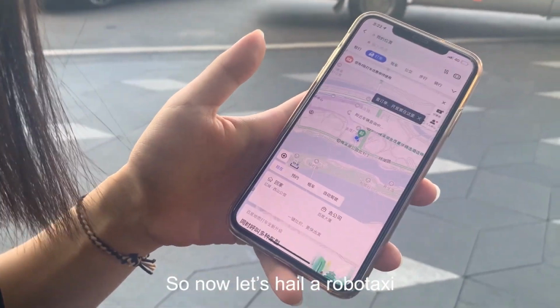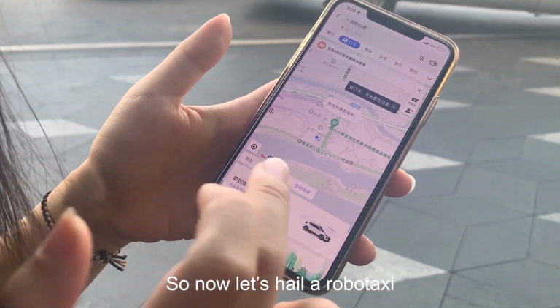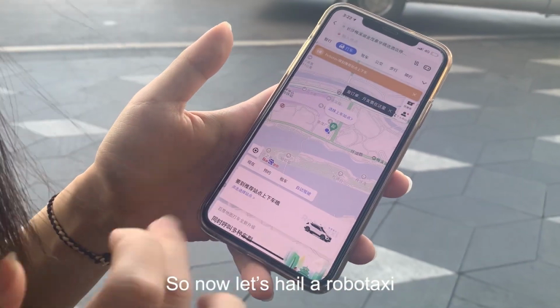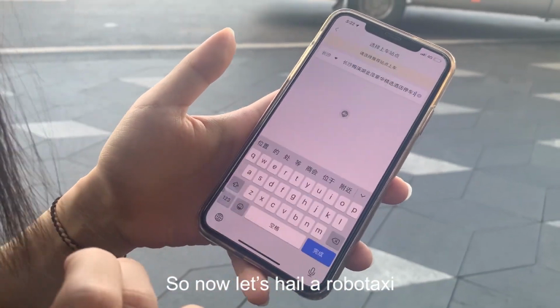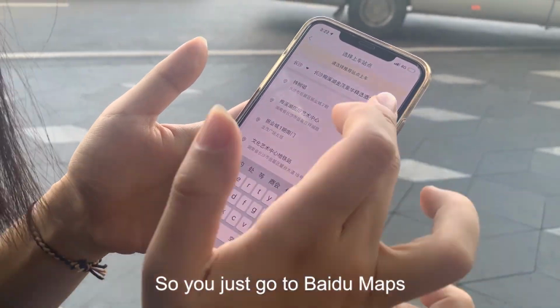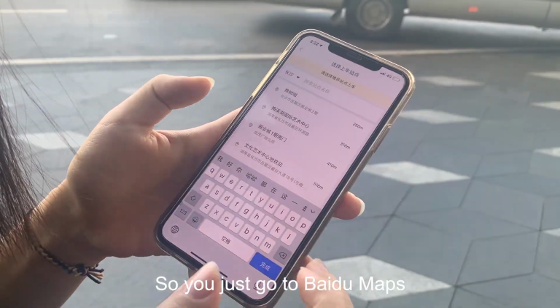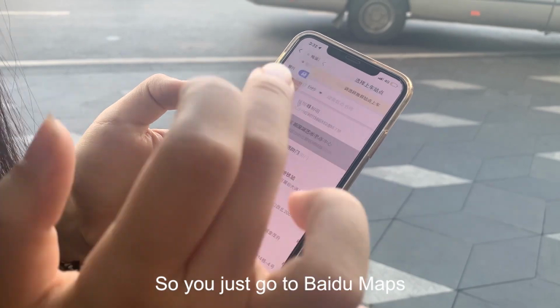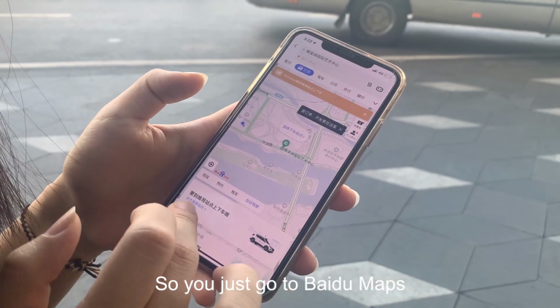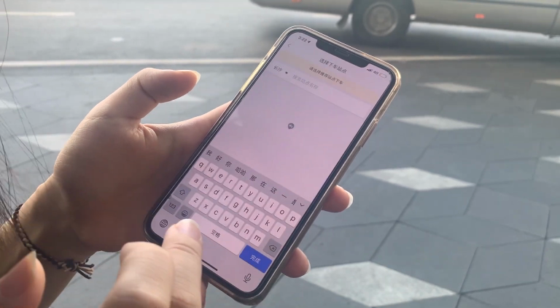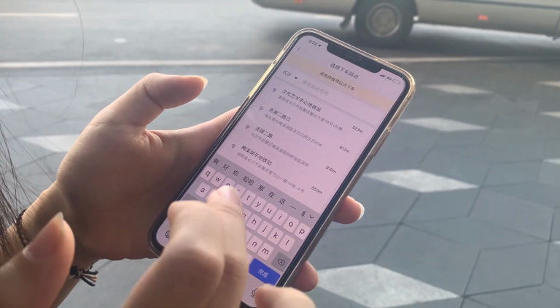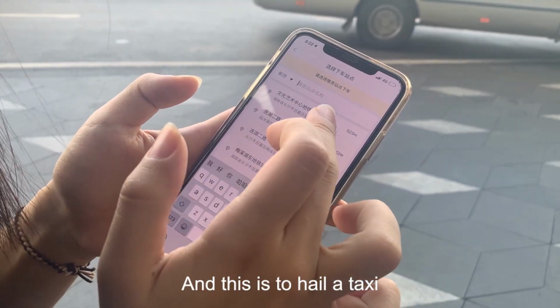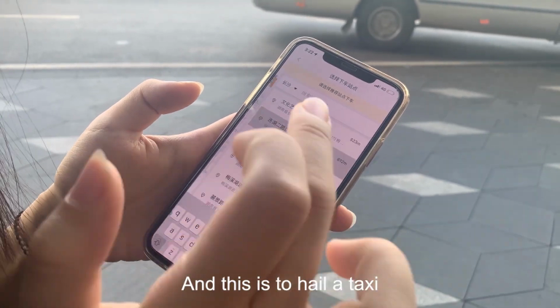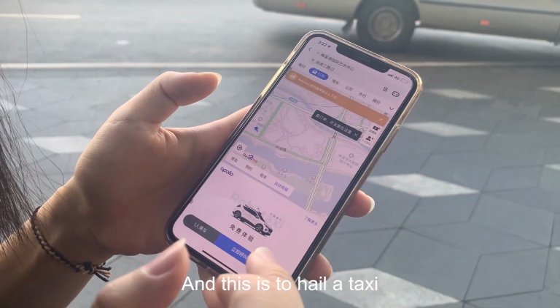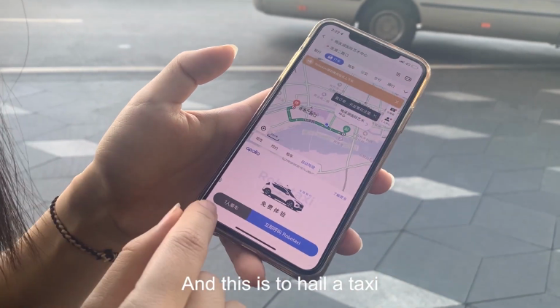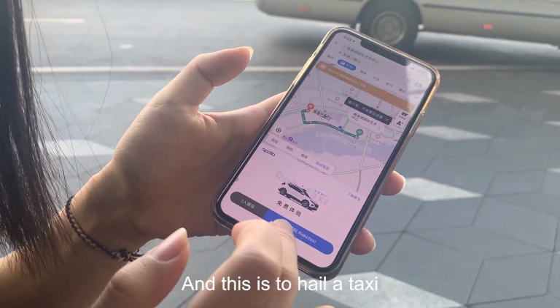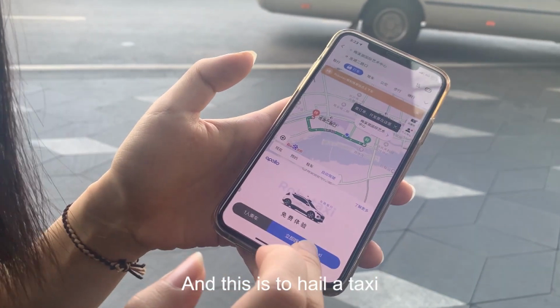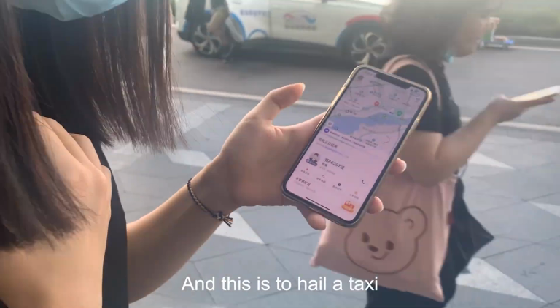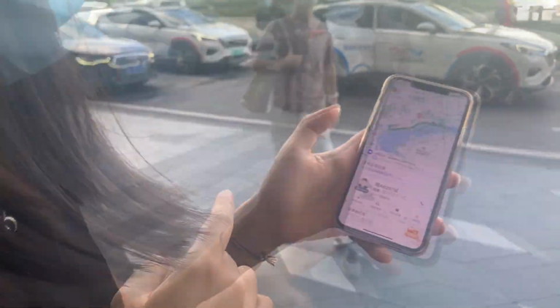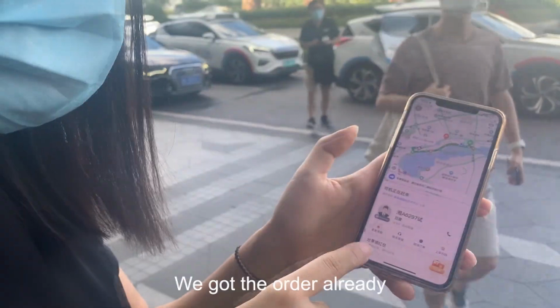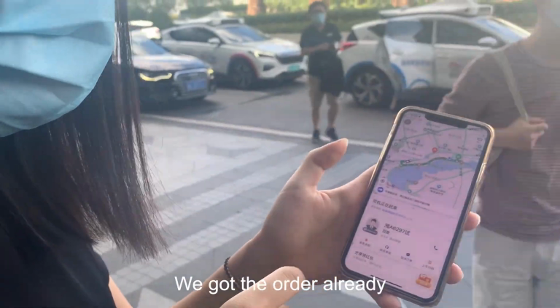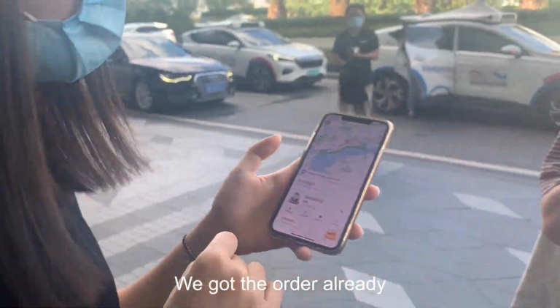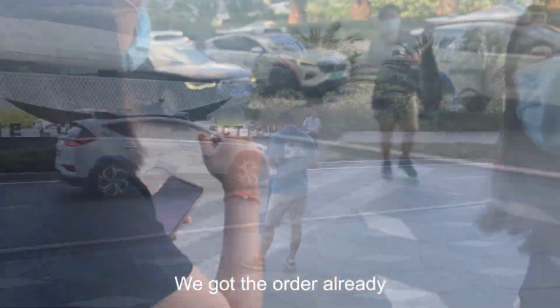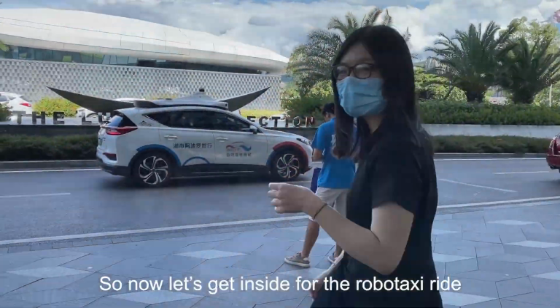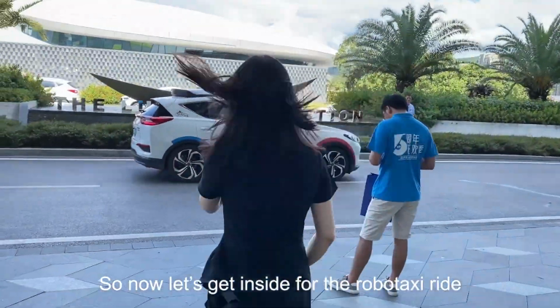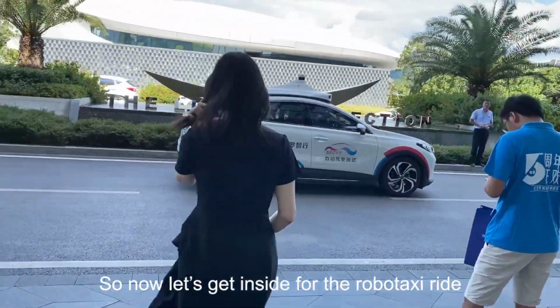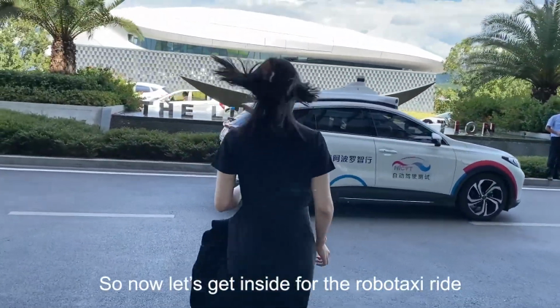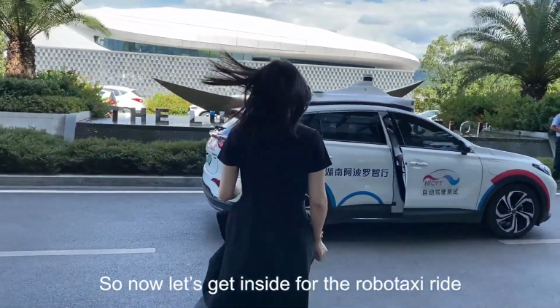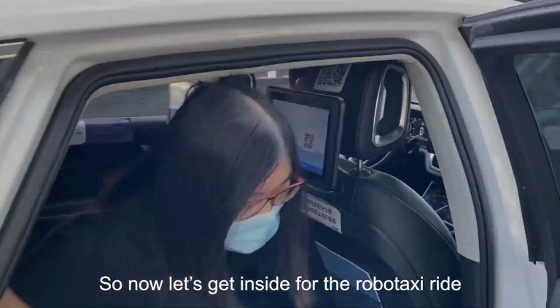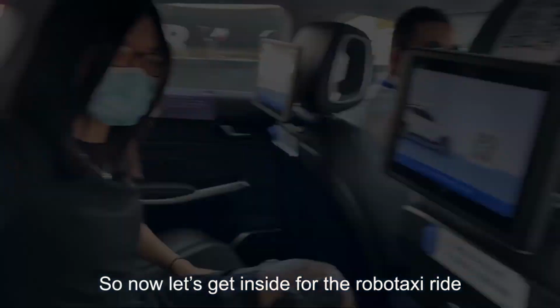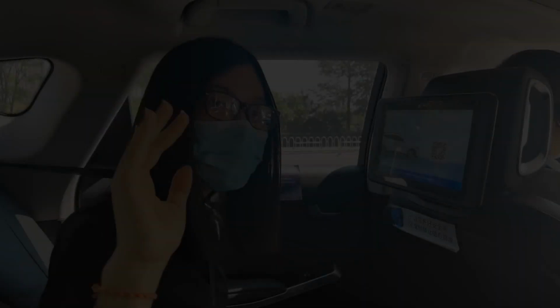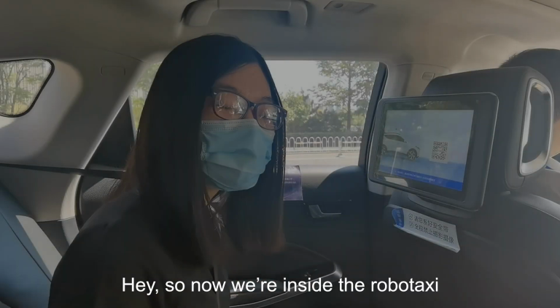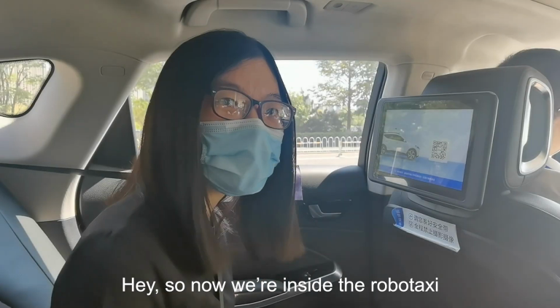So we just go to Baidu Maps — this is to hail a taxi. We got the order already, so now let's get inside for the robo taxi ride.